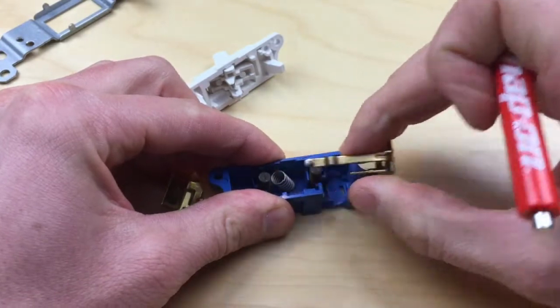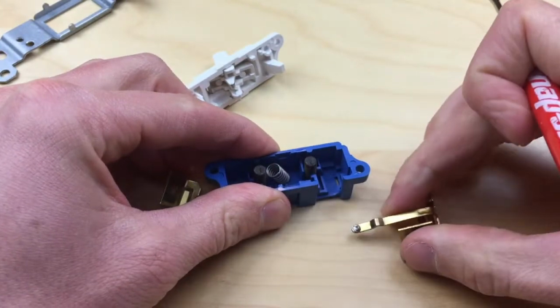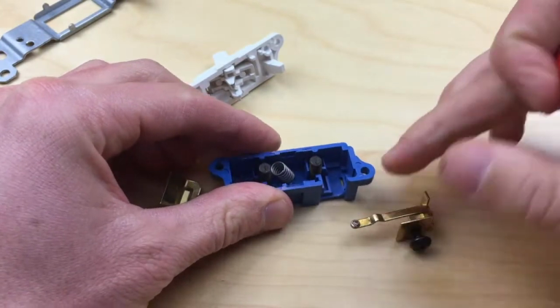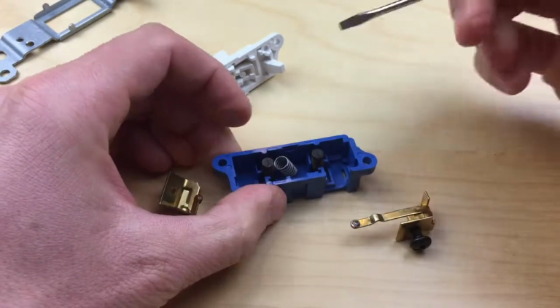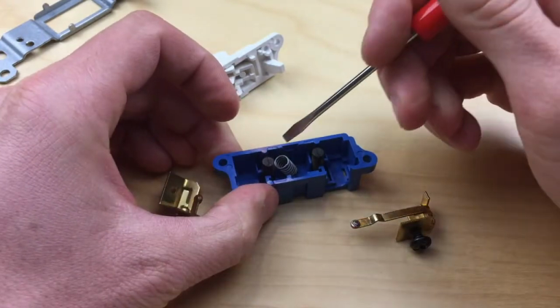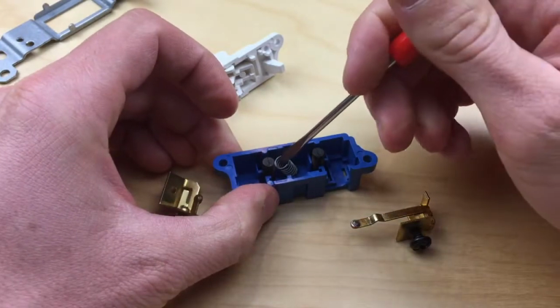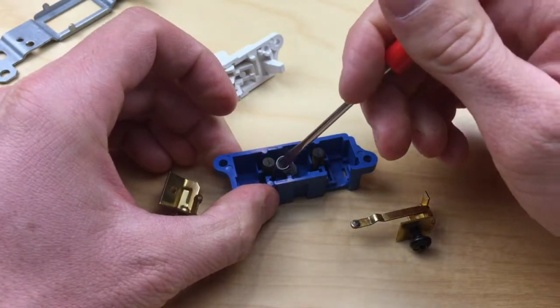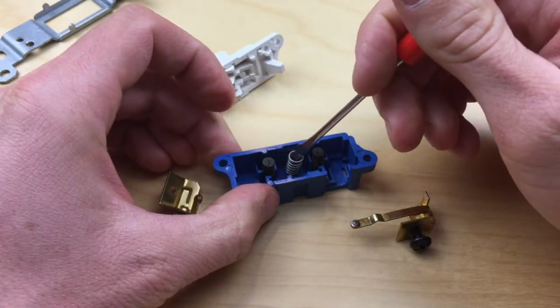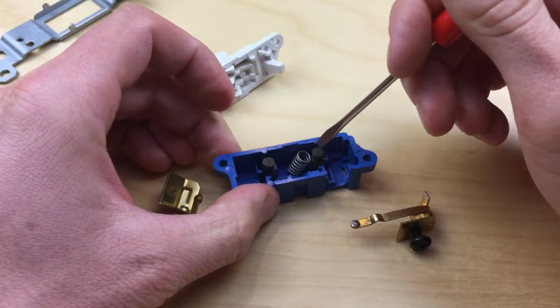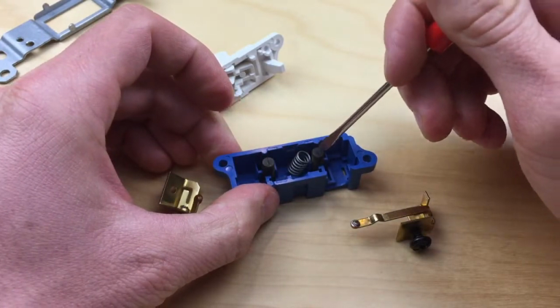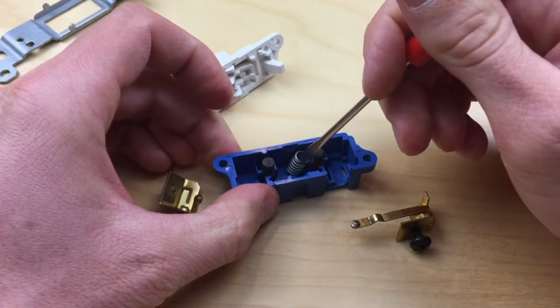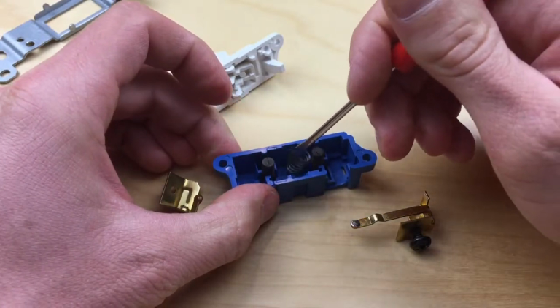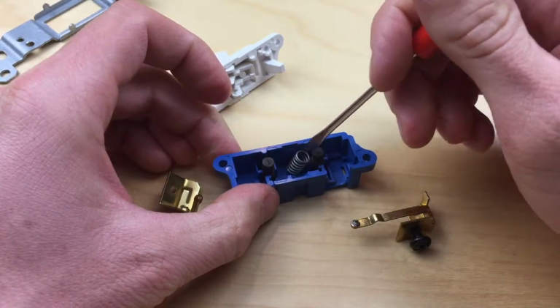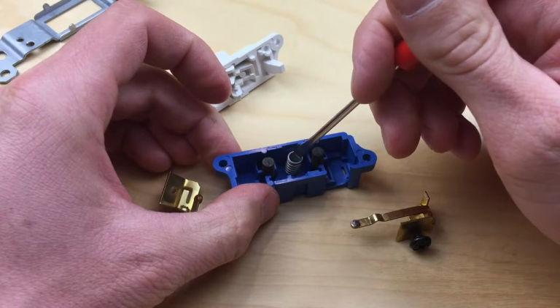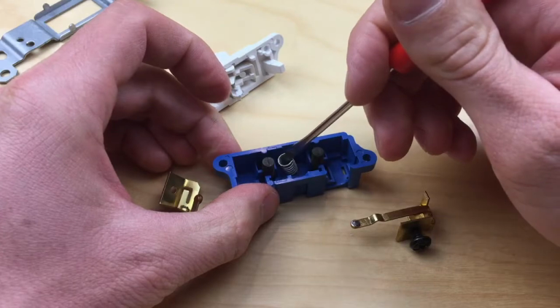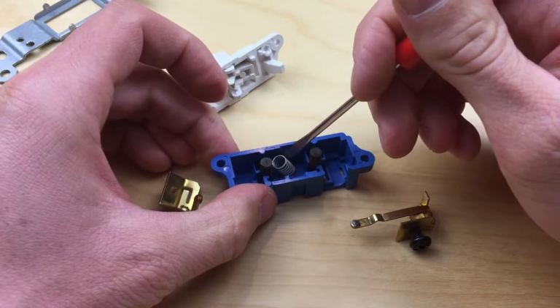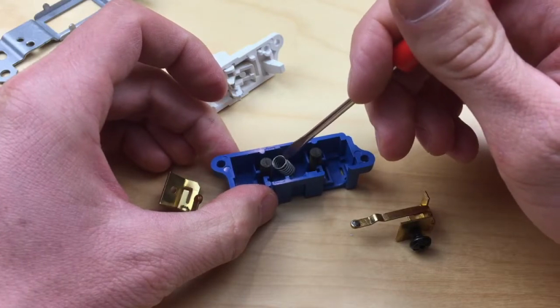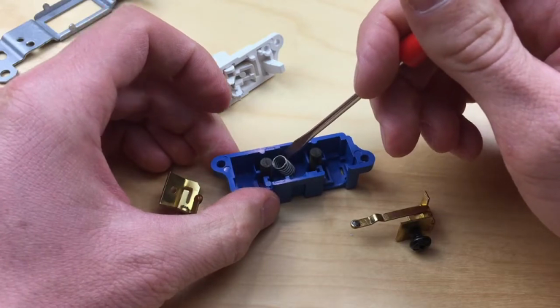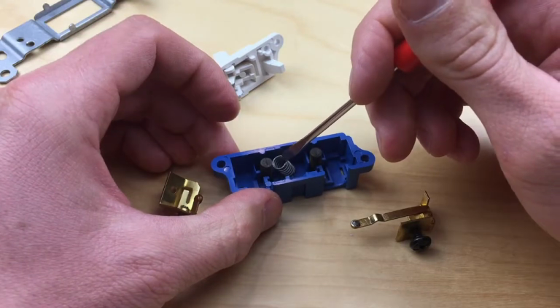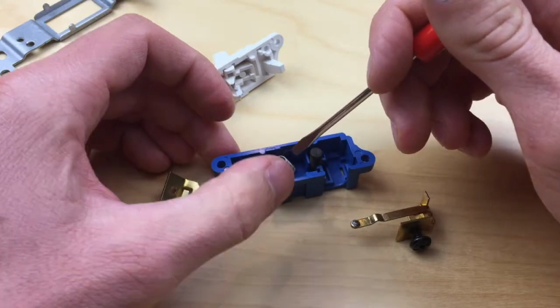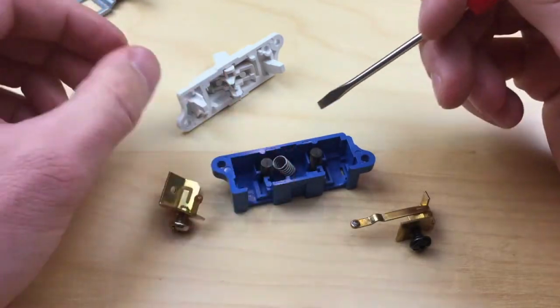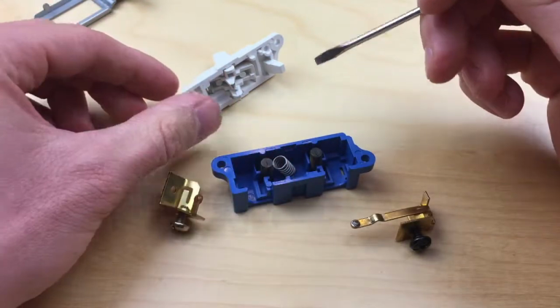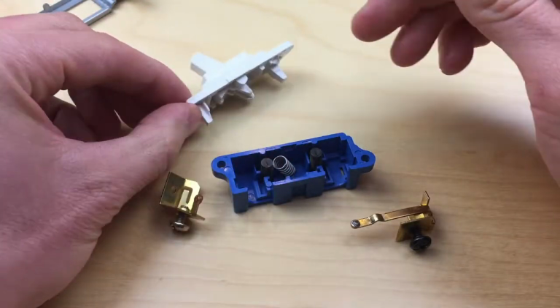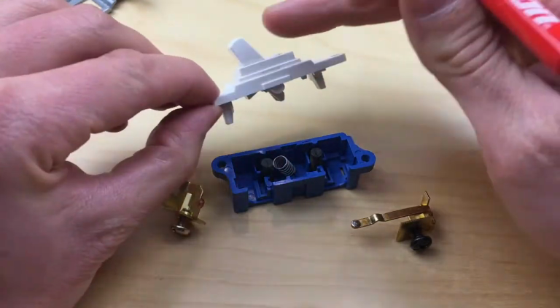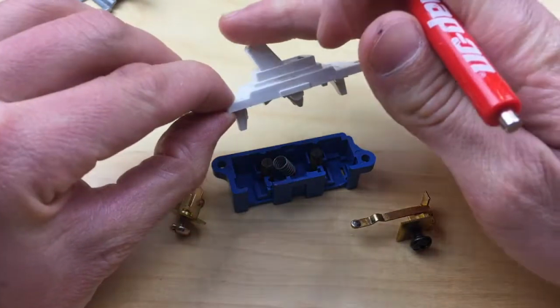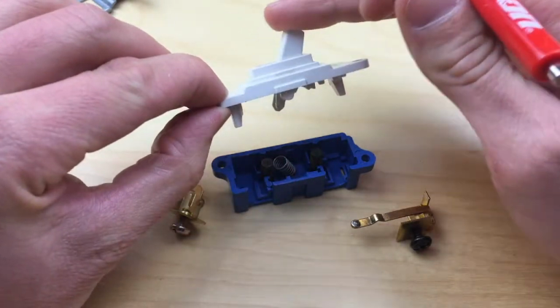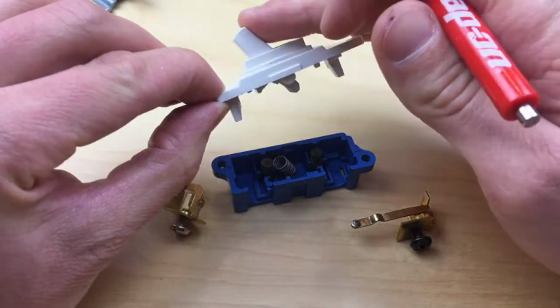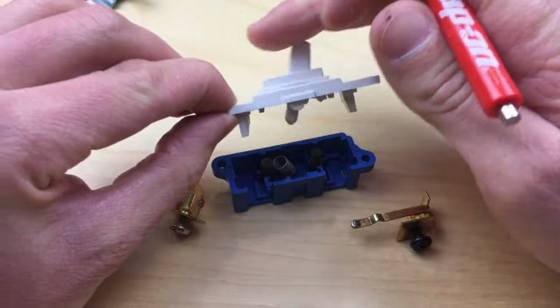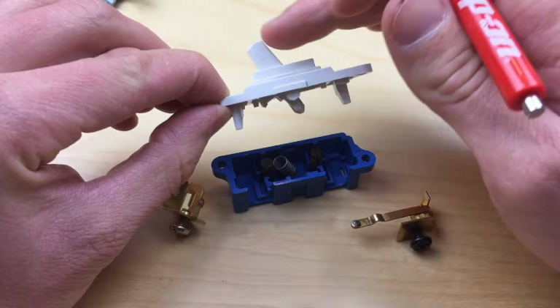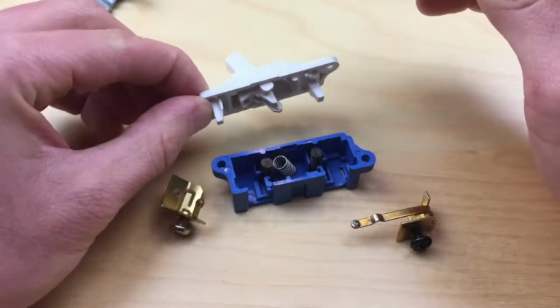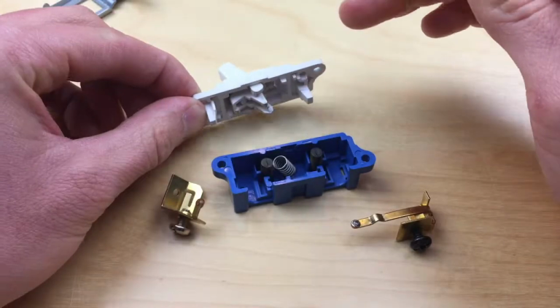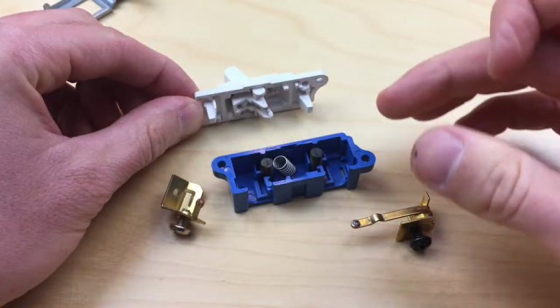We'll take that out. Here we just have a couple of rubber bumpers and a spring that help to create a more positive engagement whenever we flip the switch either on or off.